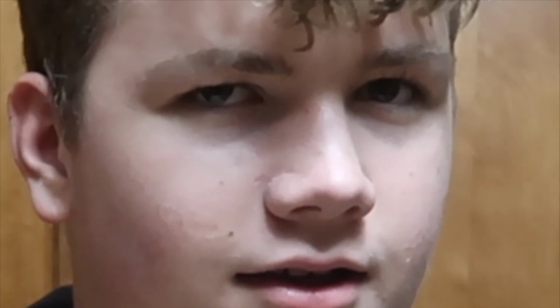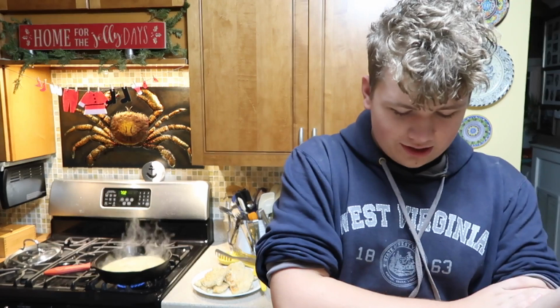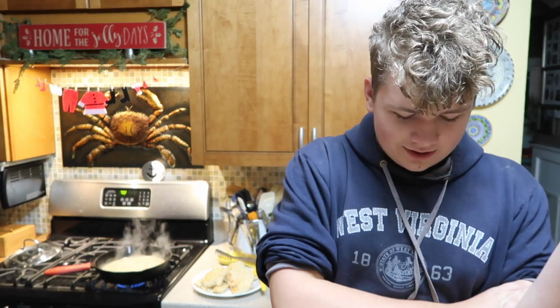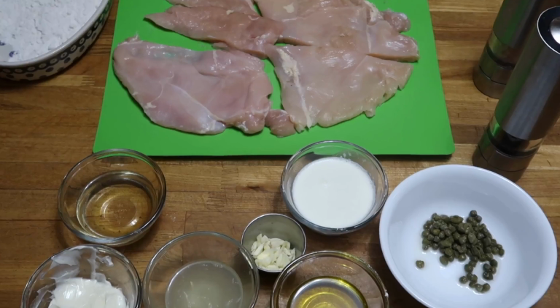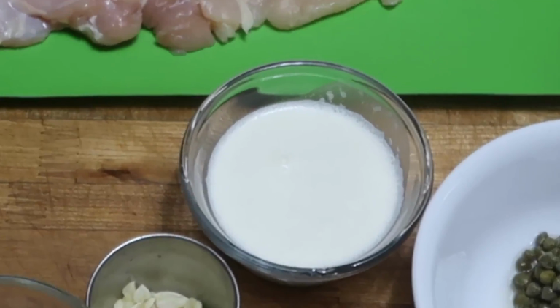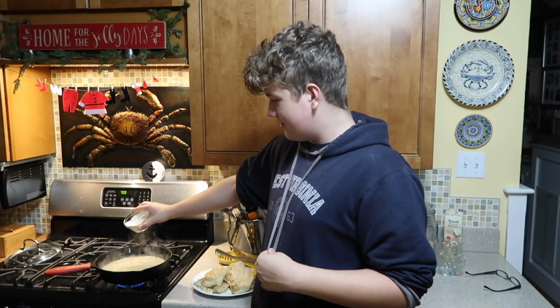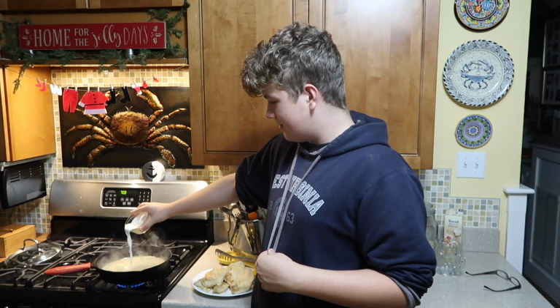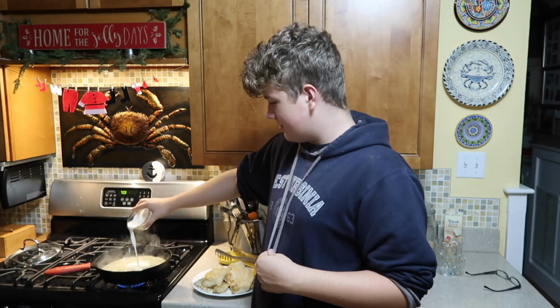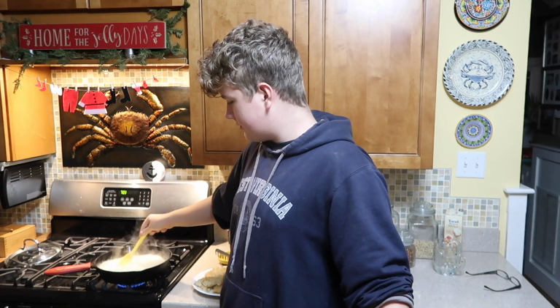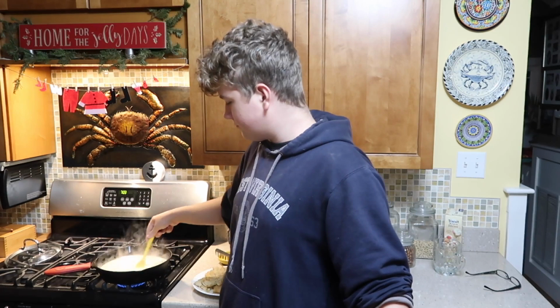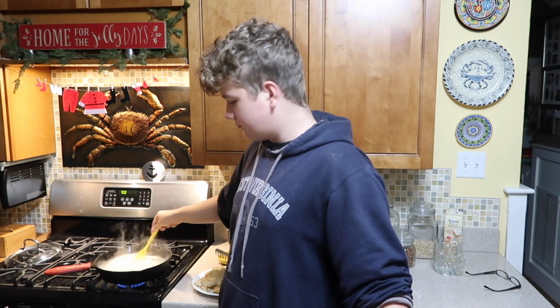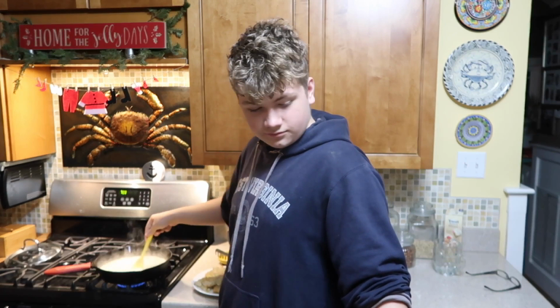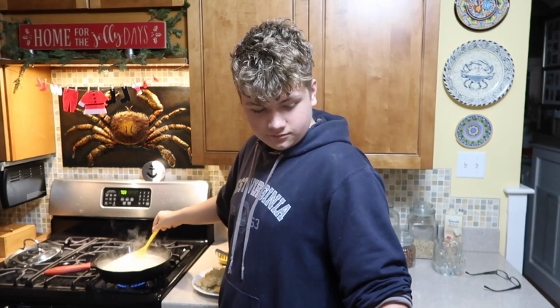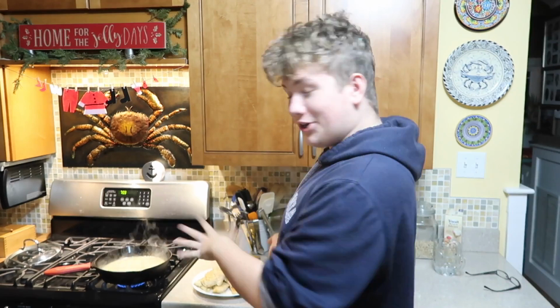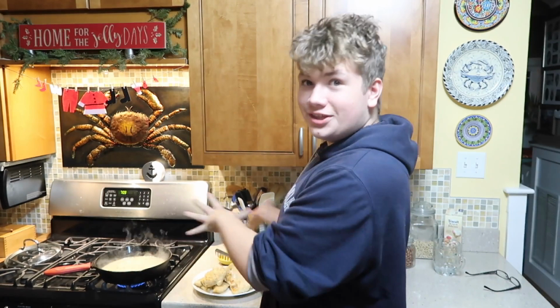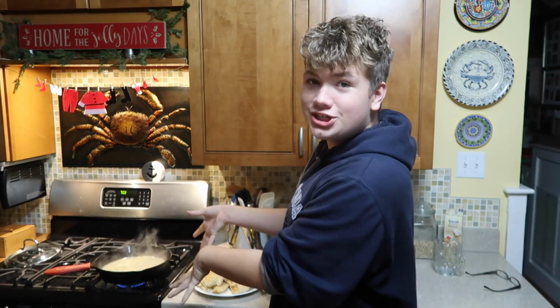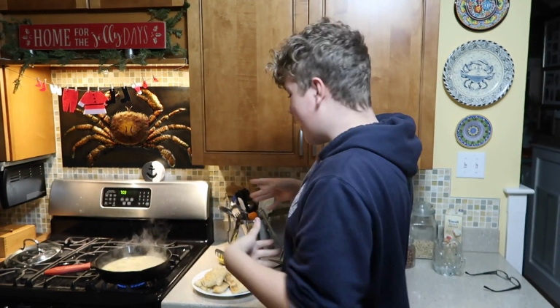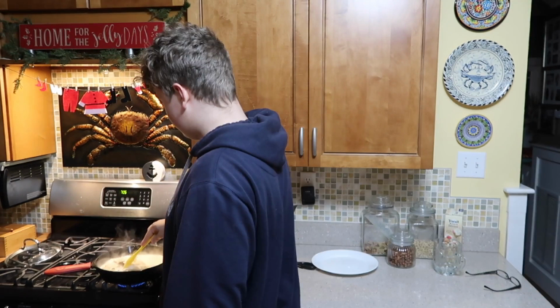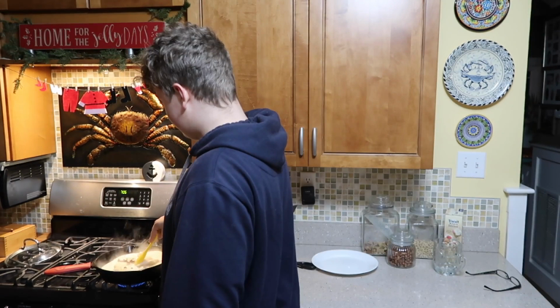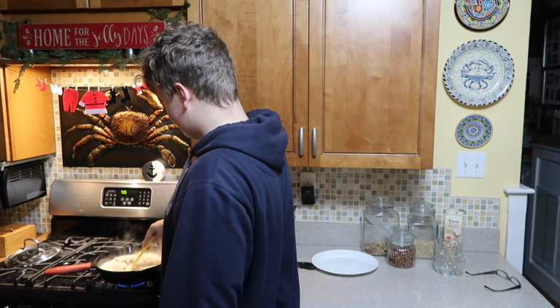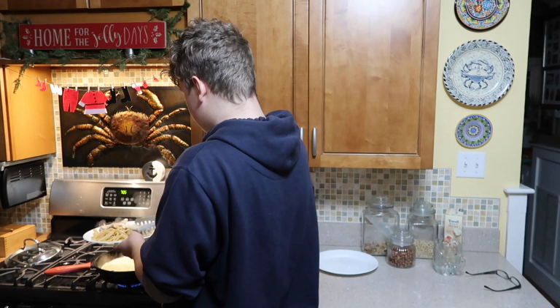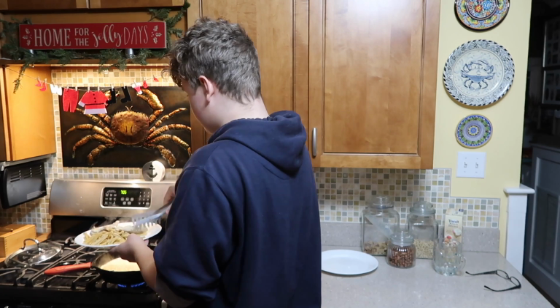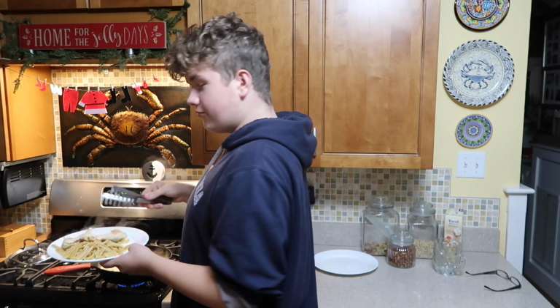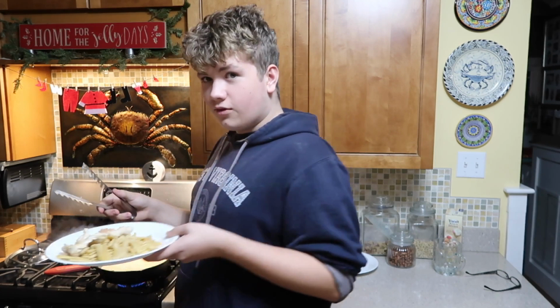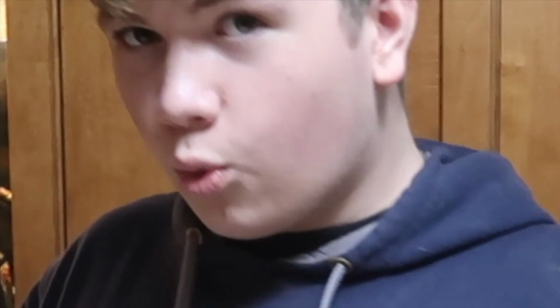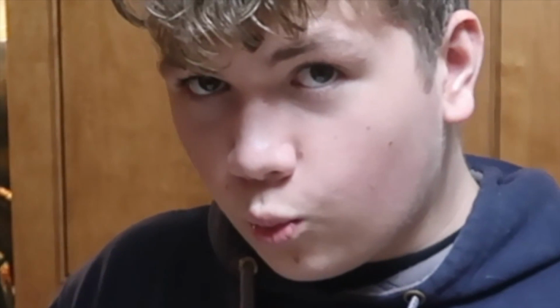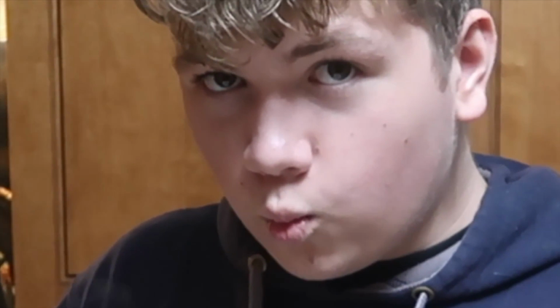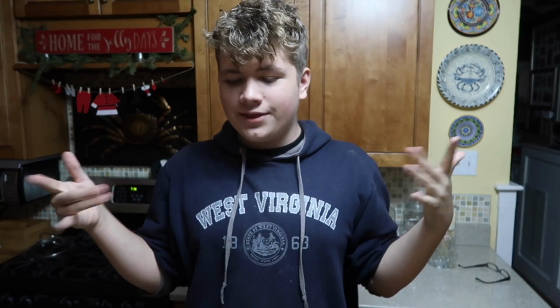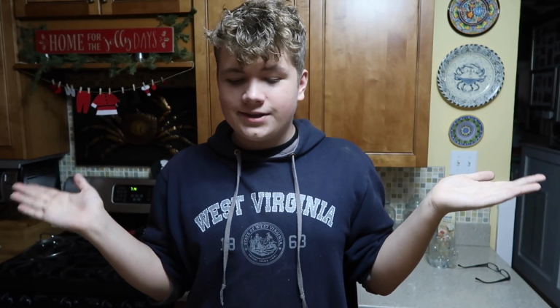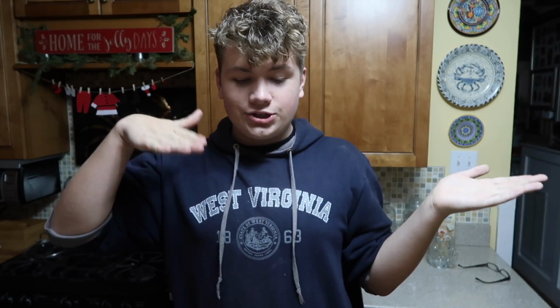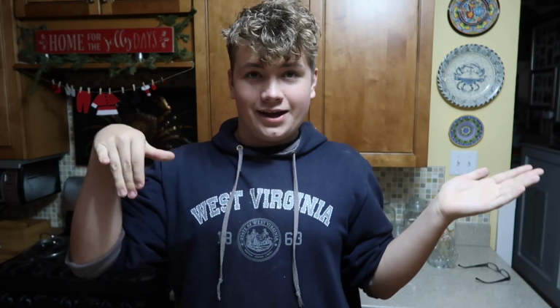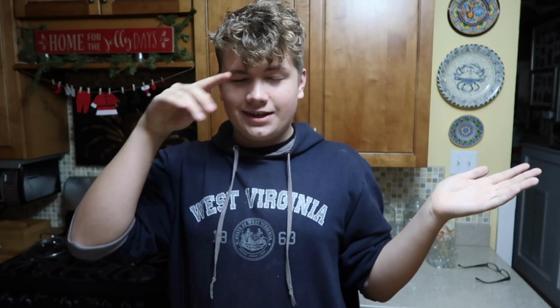Cream. We turn the chicken to the pan. Pour the sauce onto the pasta.